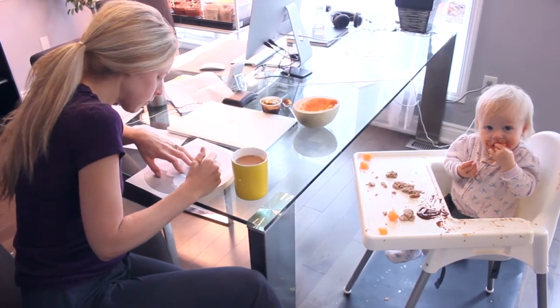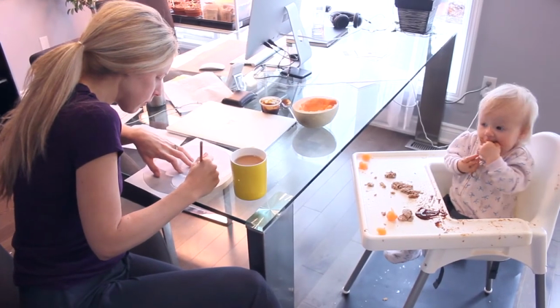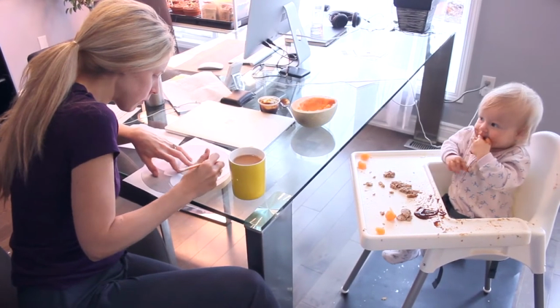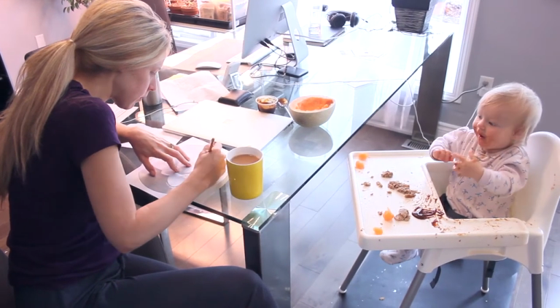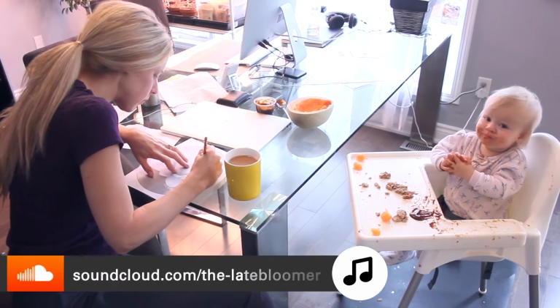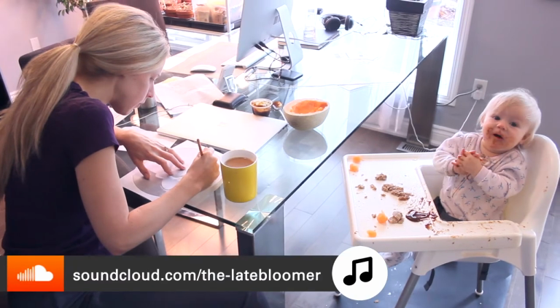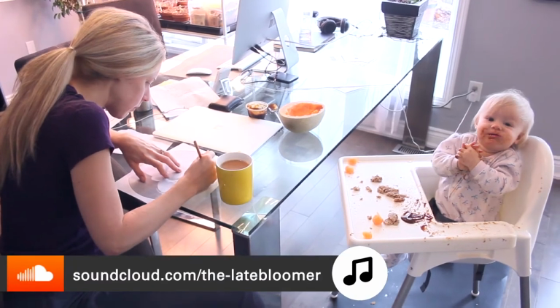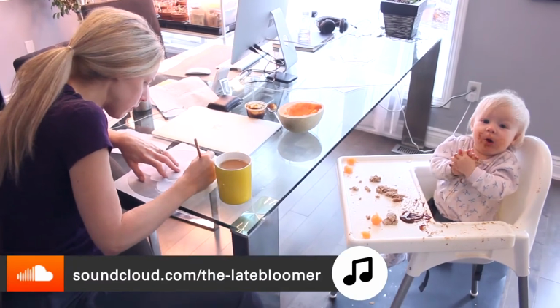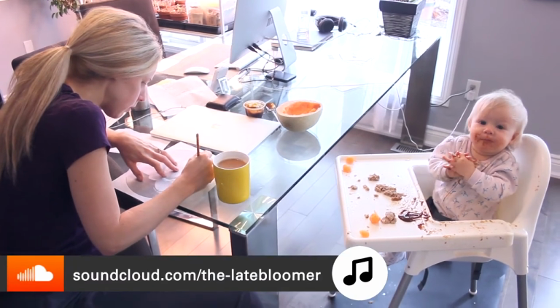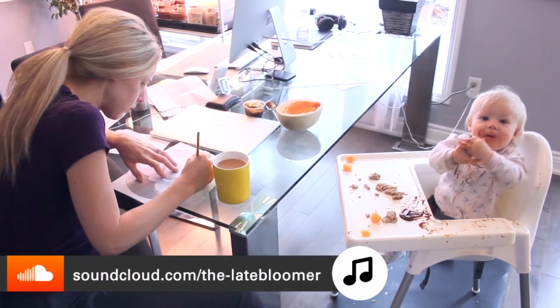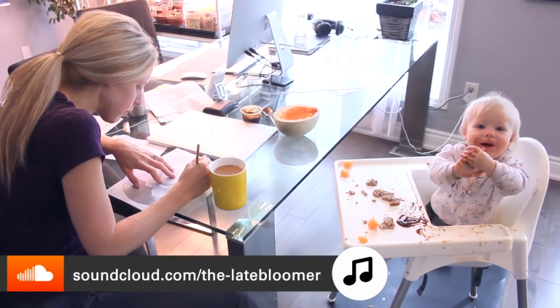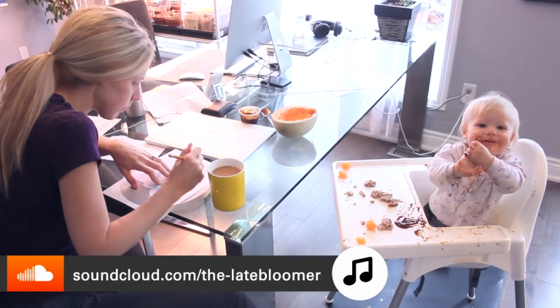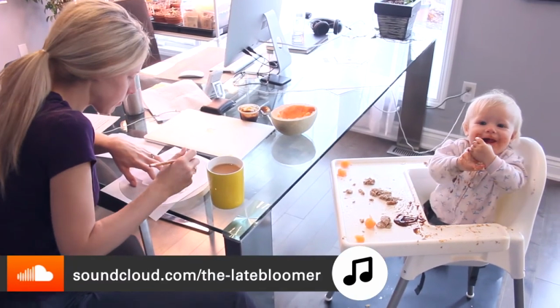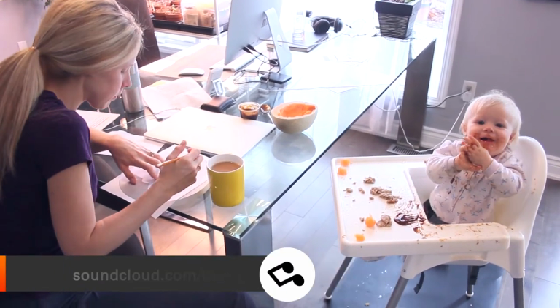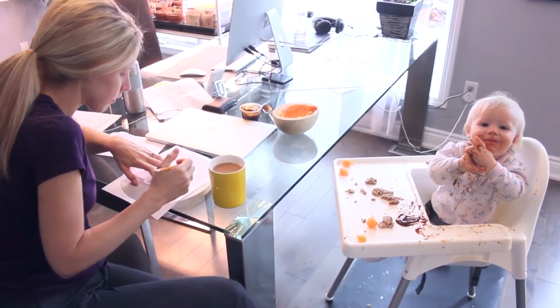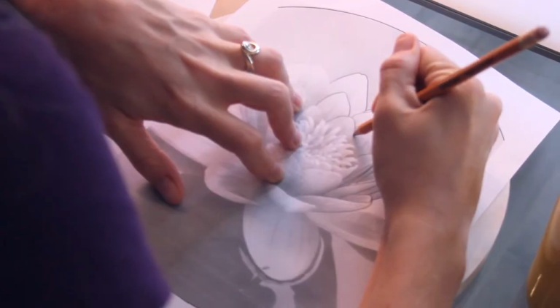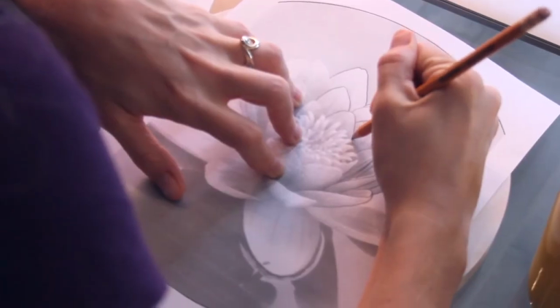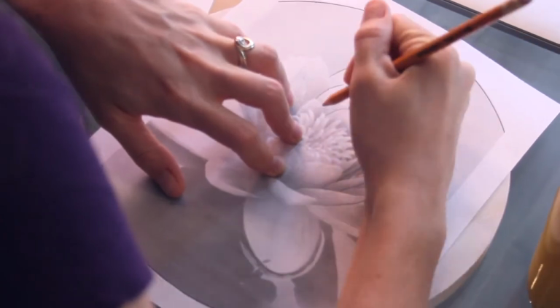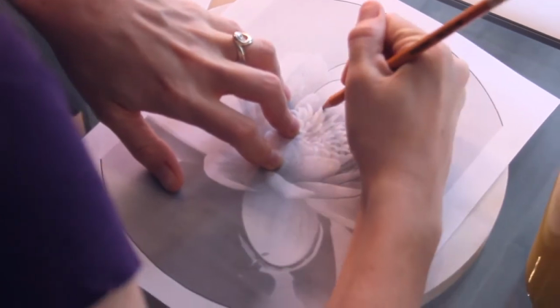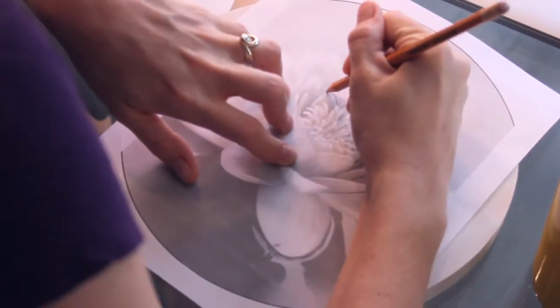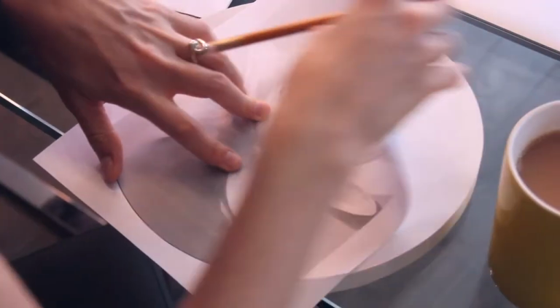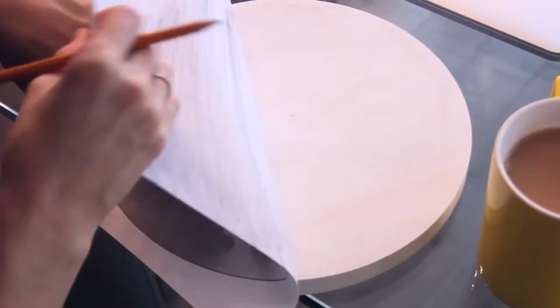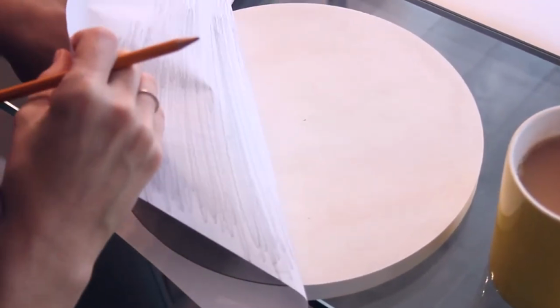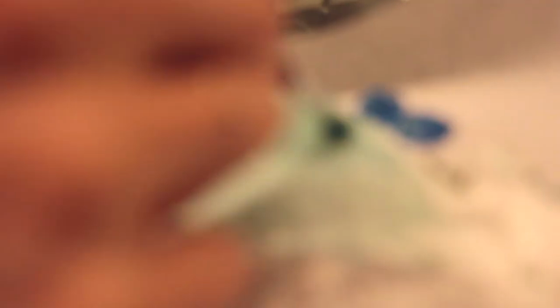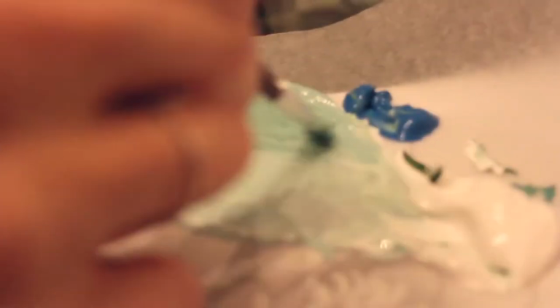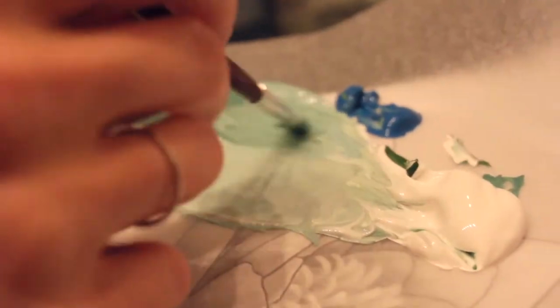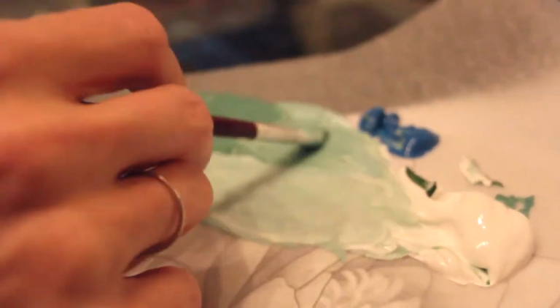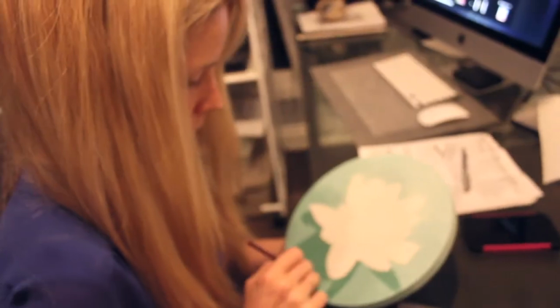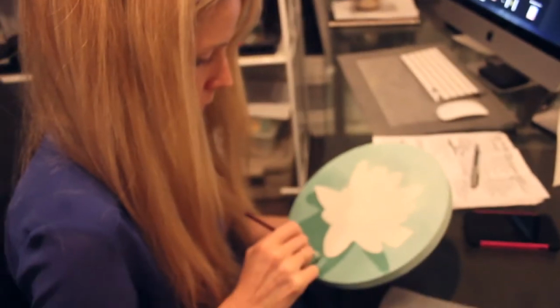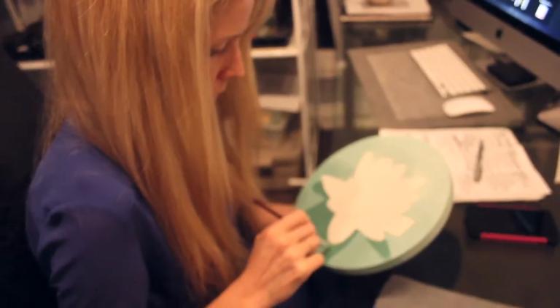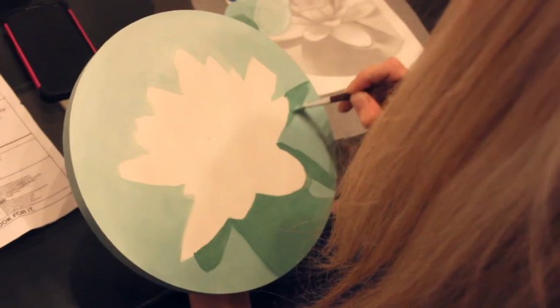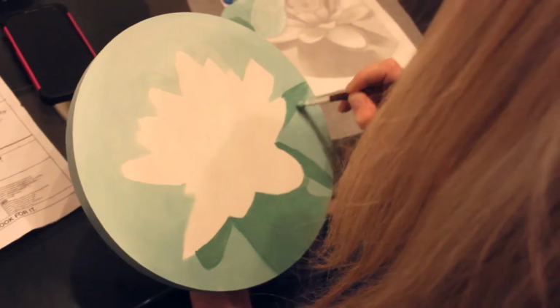Me and Zoe caught a crafty bug. She's so nice. I traced this lily onto a circular piece of wood and then I just painted it with acrylics — just simple.